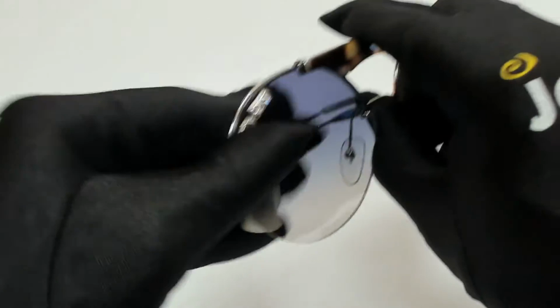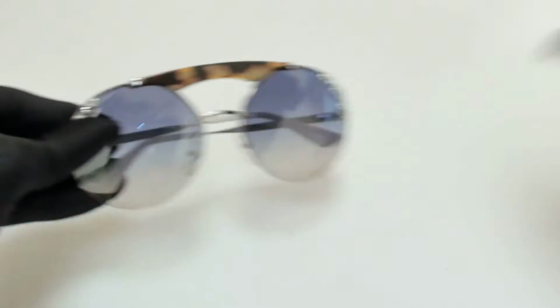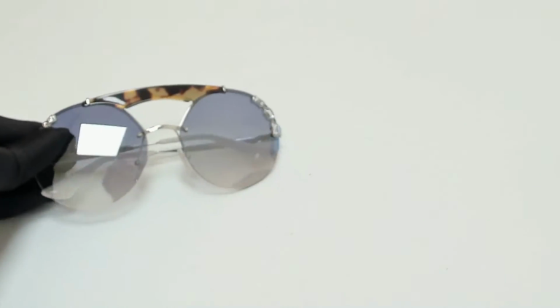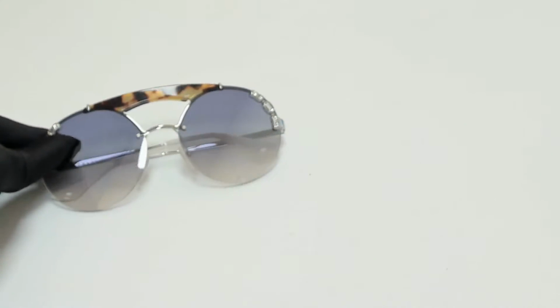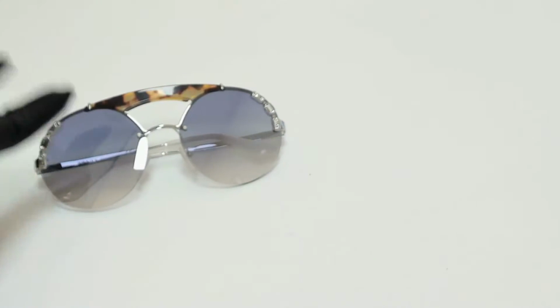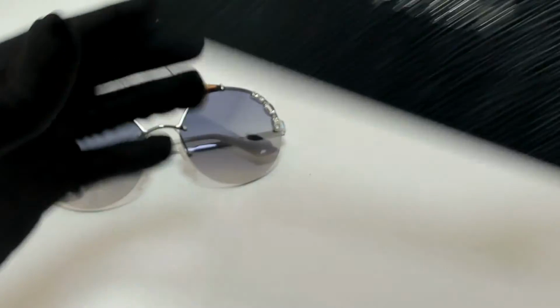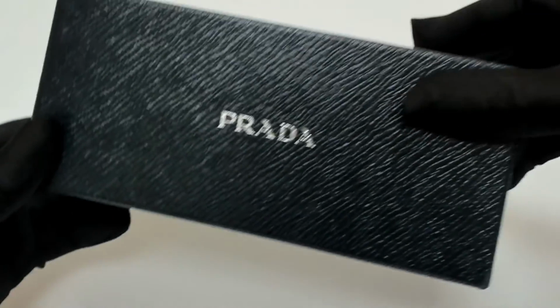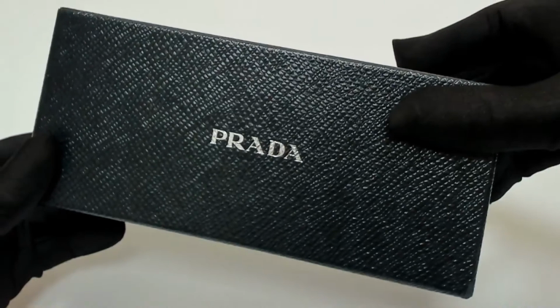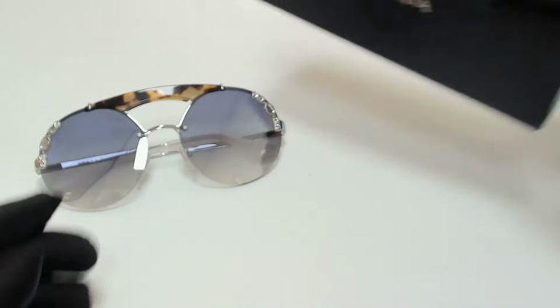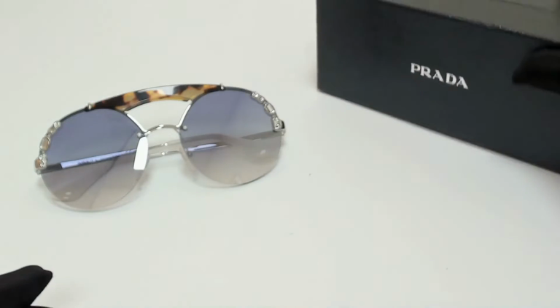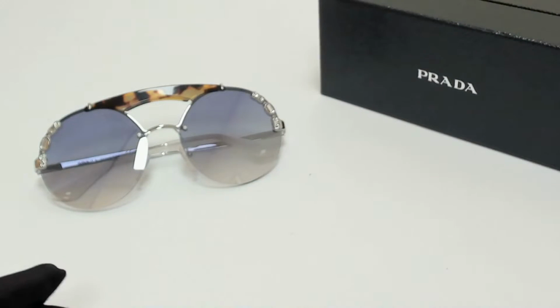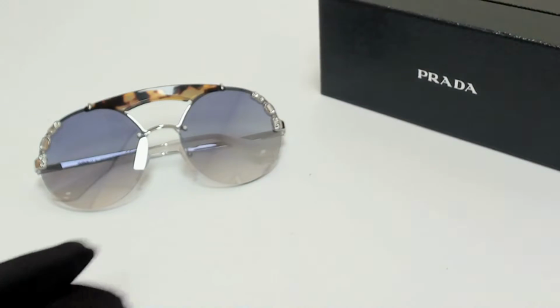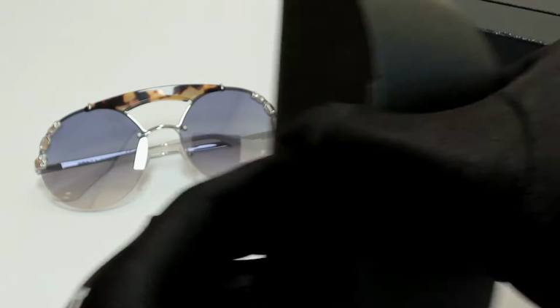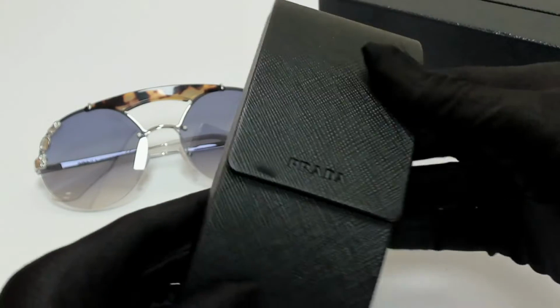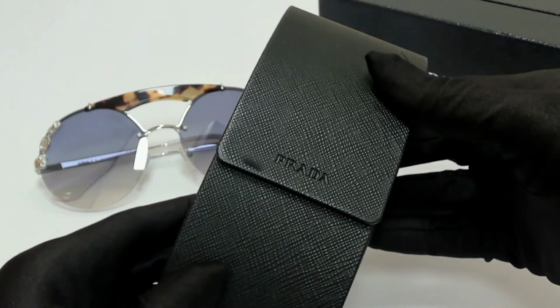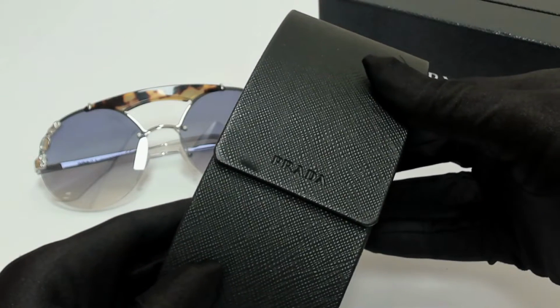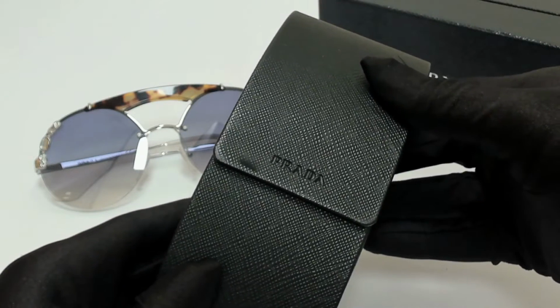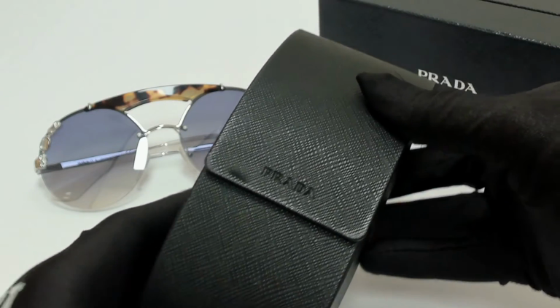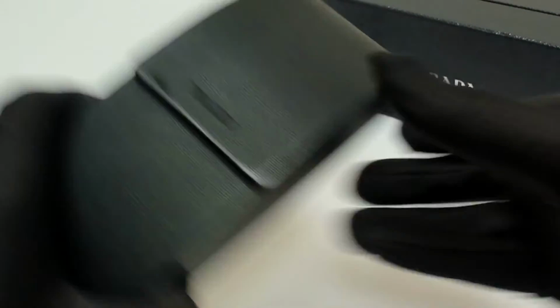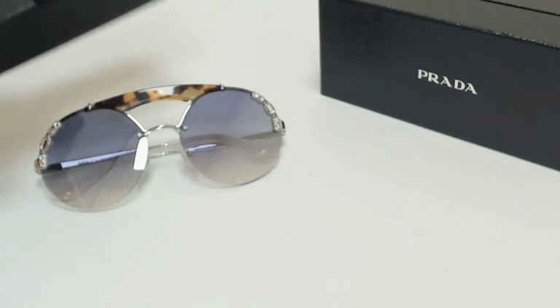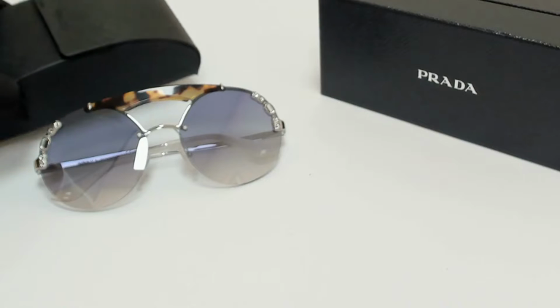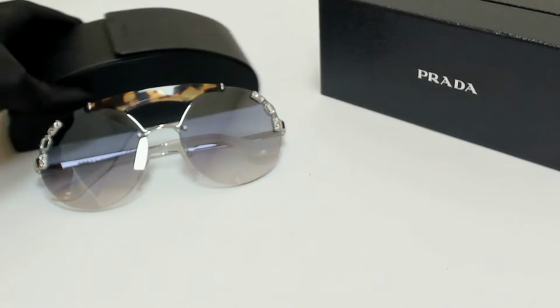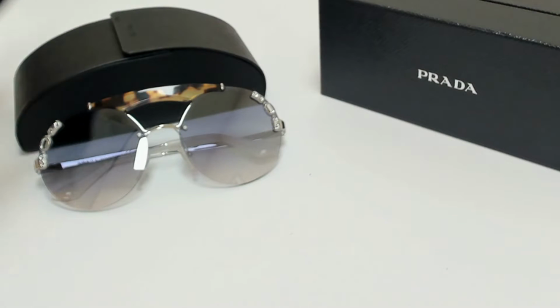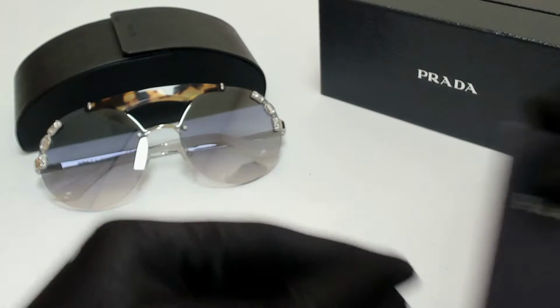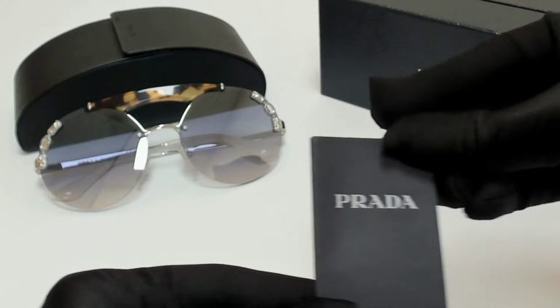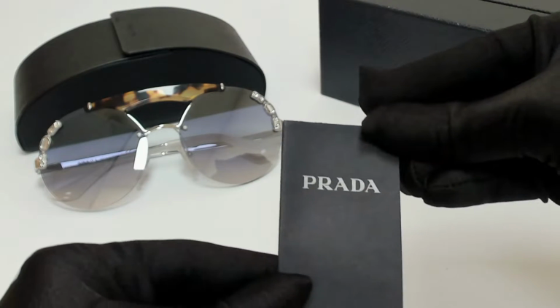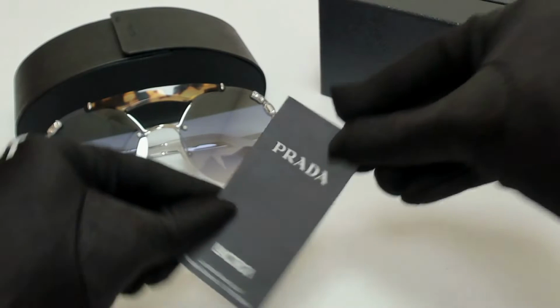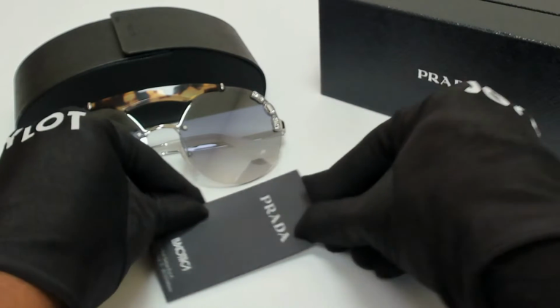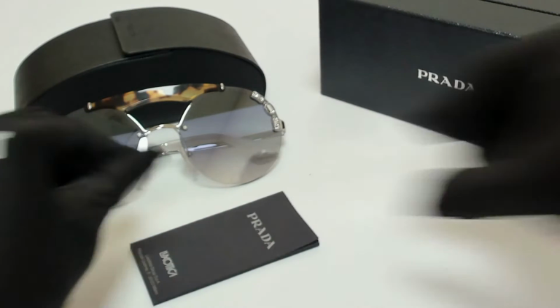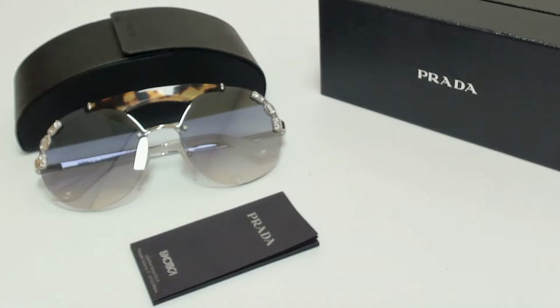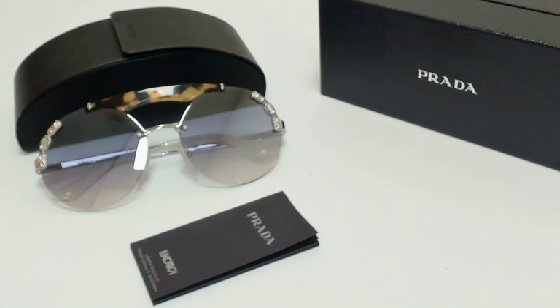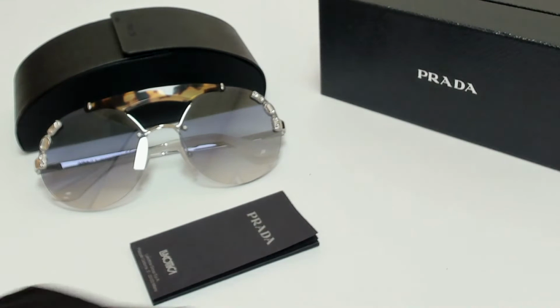The glasses come with a box, a case which color and style may vary, an information booklet, and a cleaning cloth.